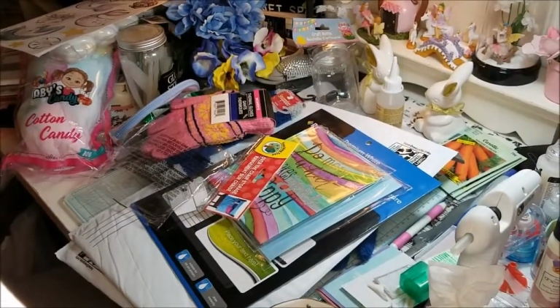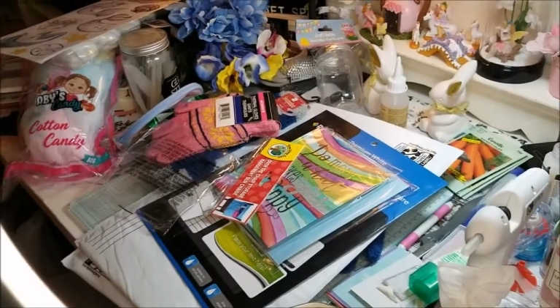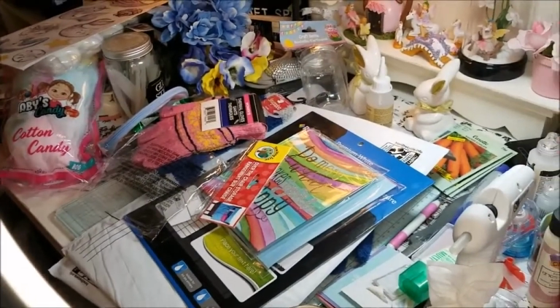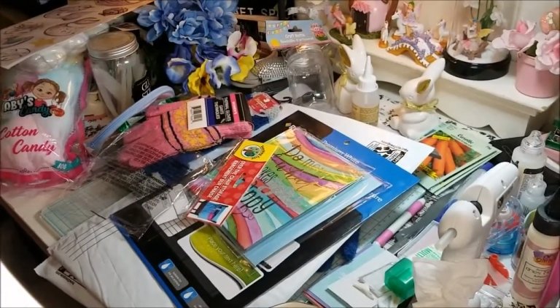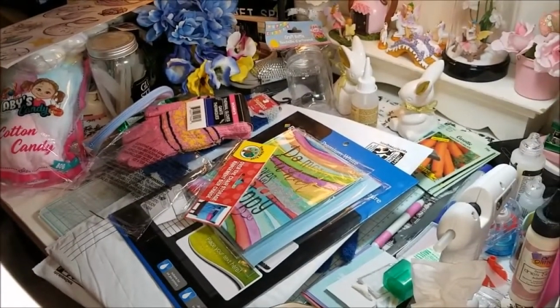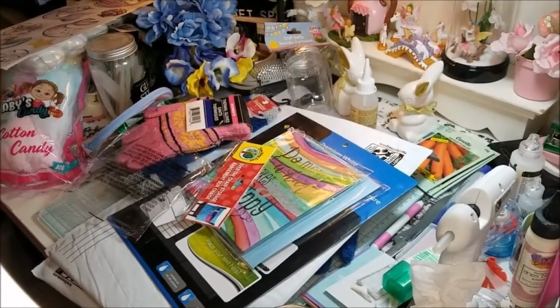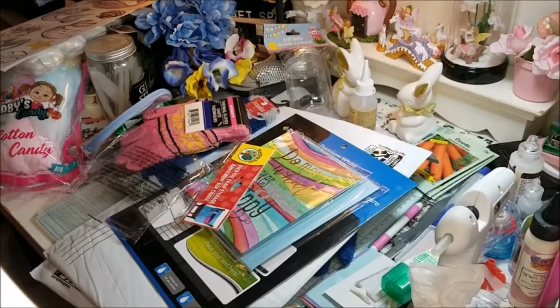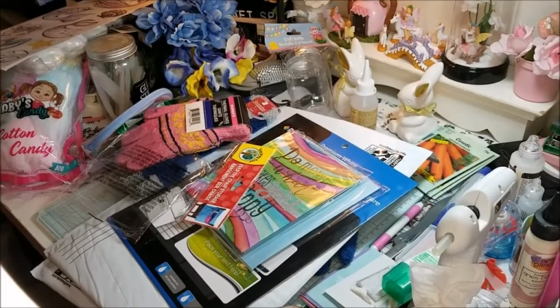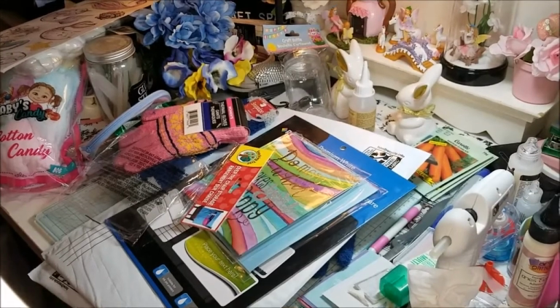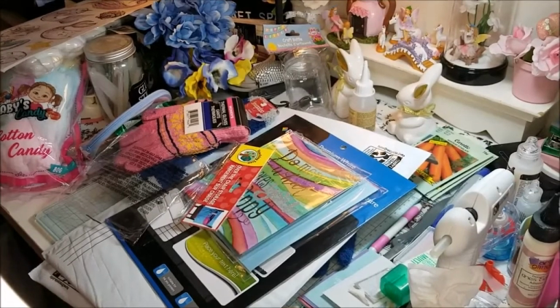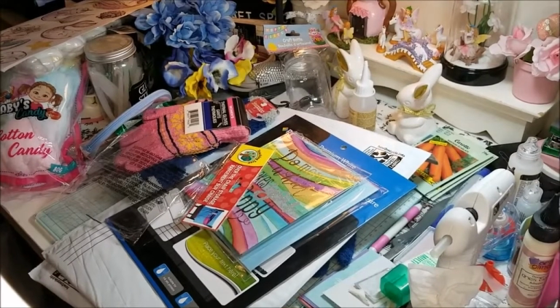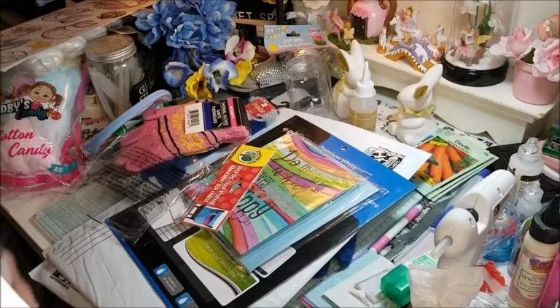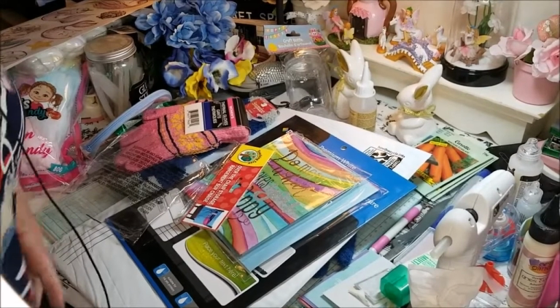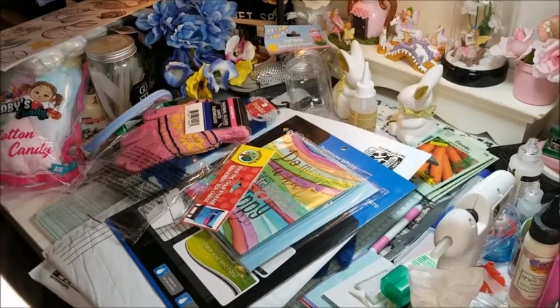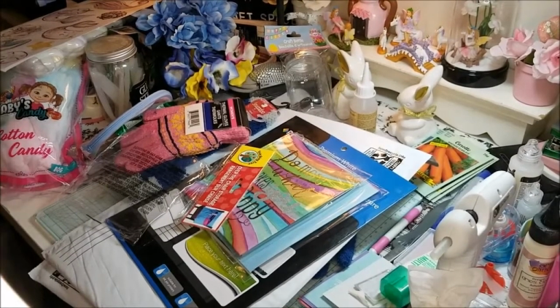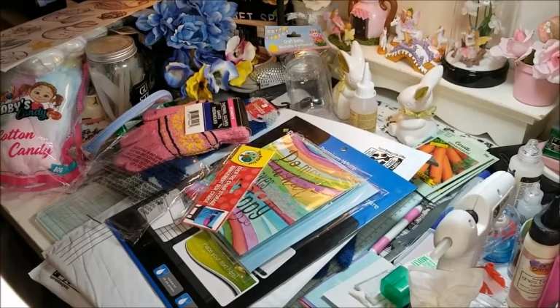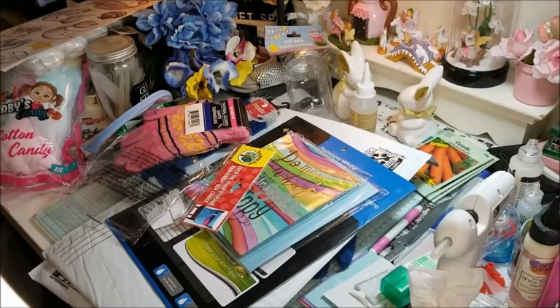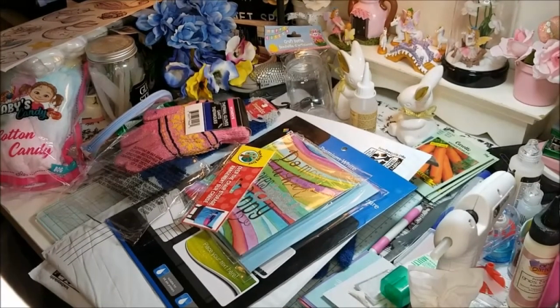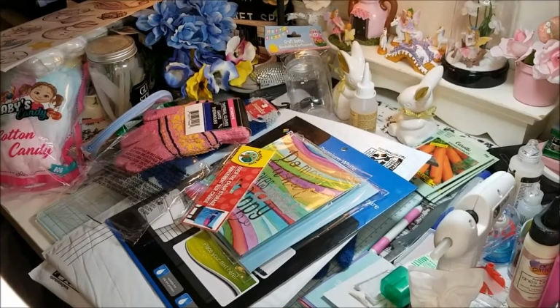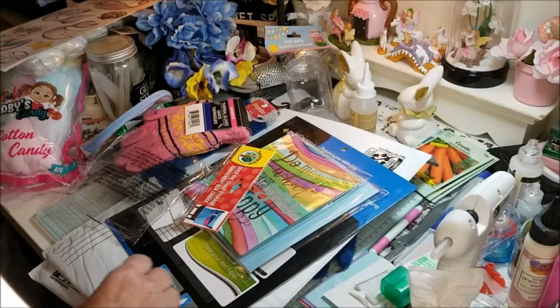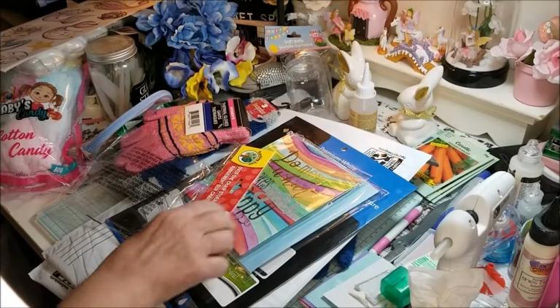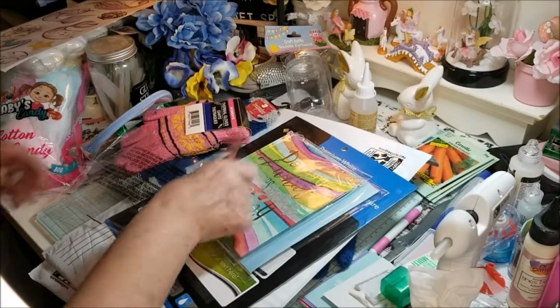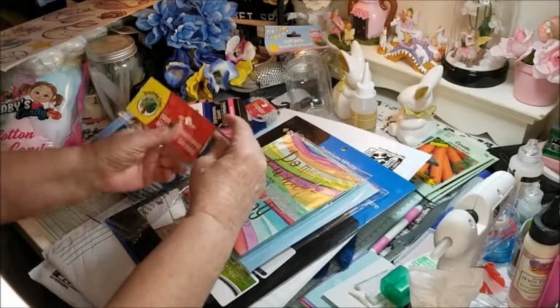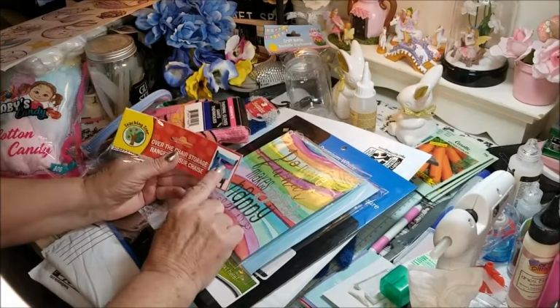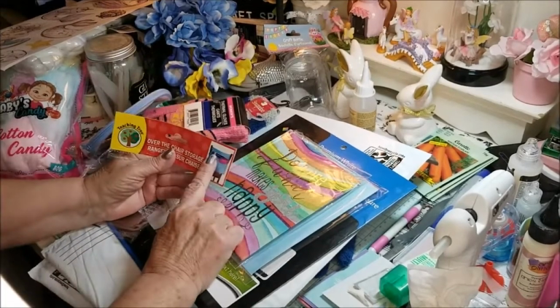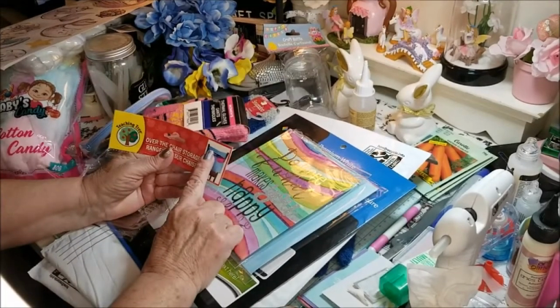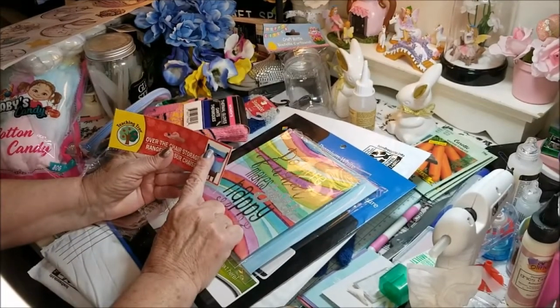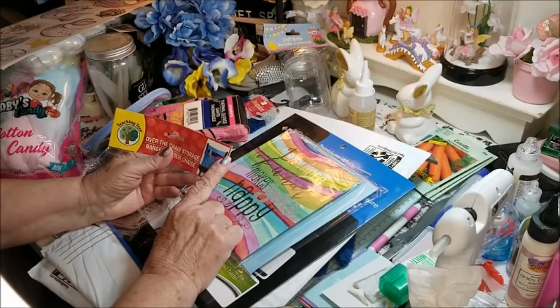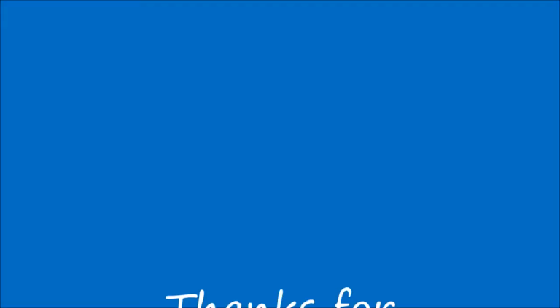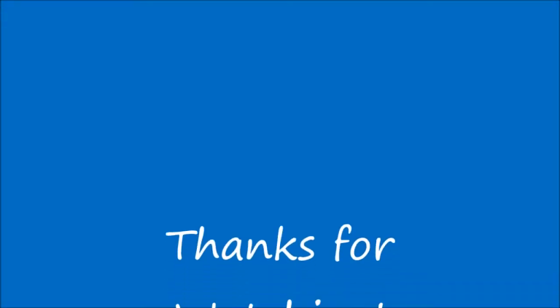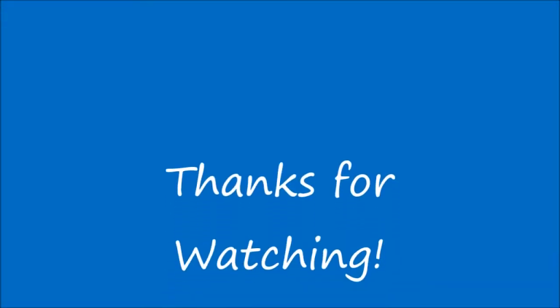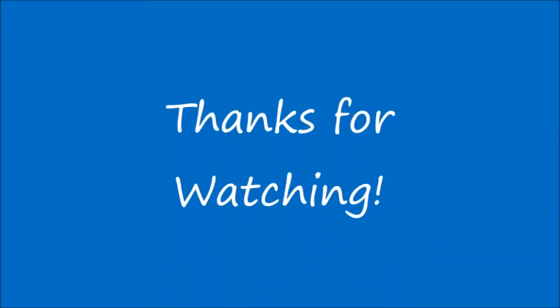So that's it for my Dollar Tree haul. Thanks for joining me and we'll see you again soon. Sorry for the voiceover — my video screwed up a little bit. See you soon, bye for now!